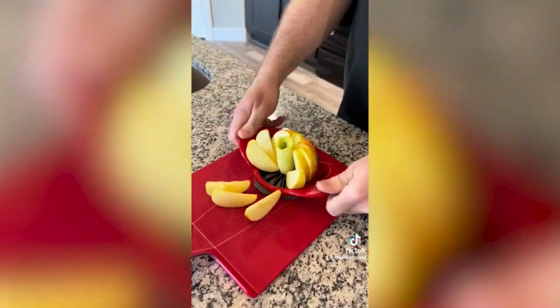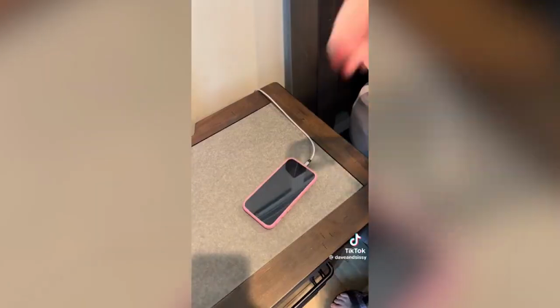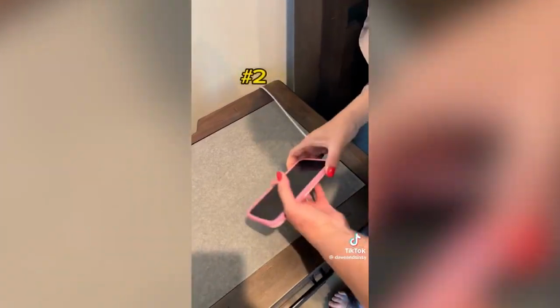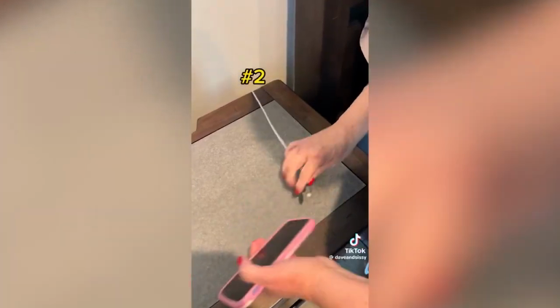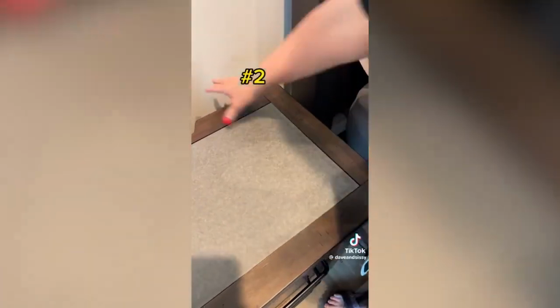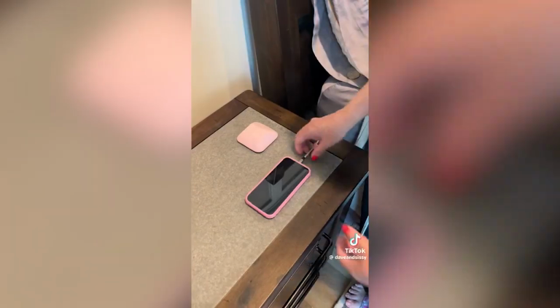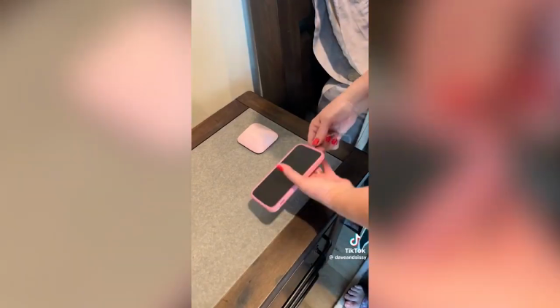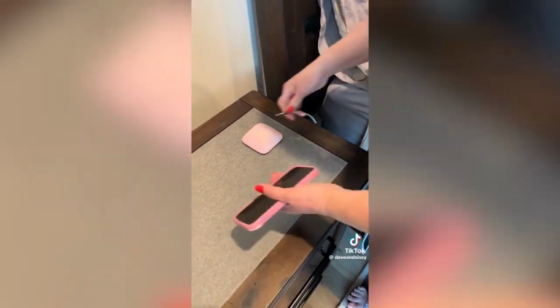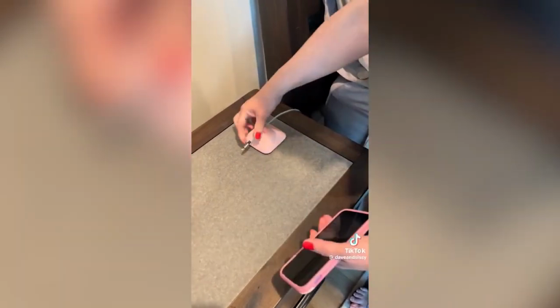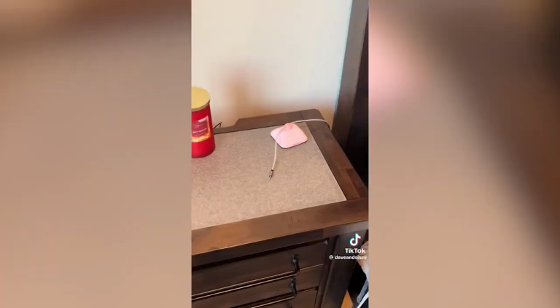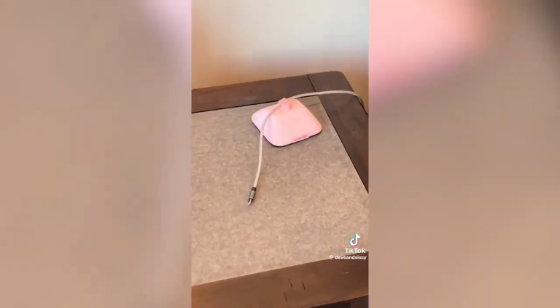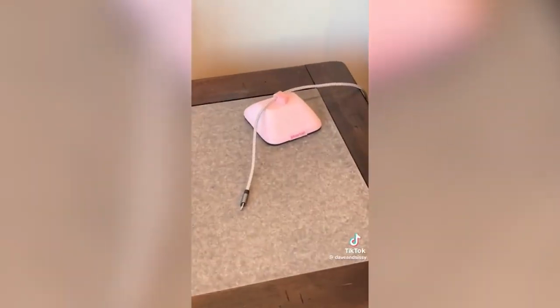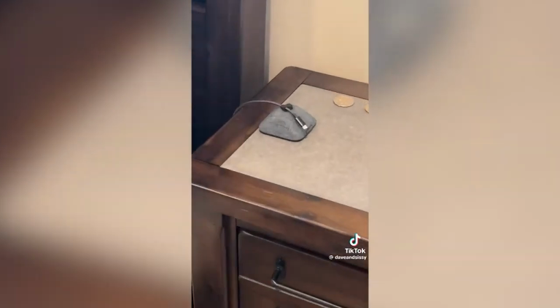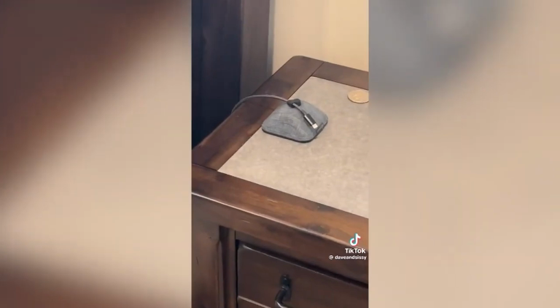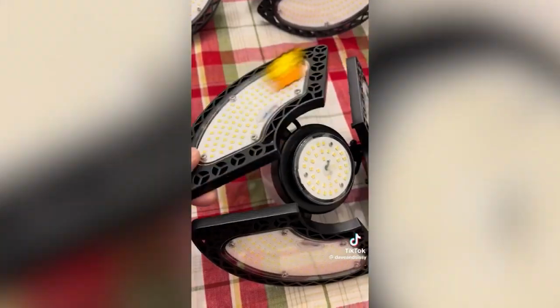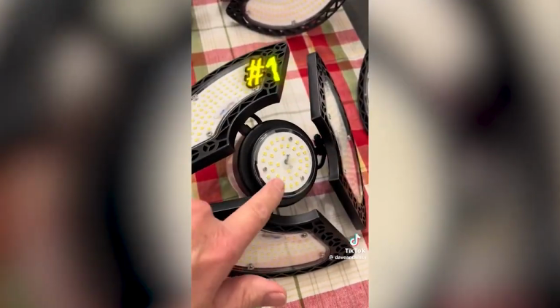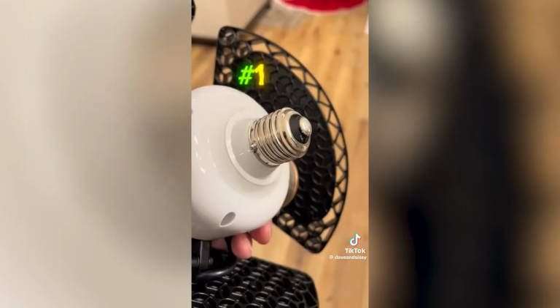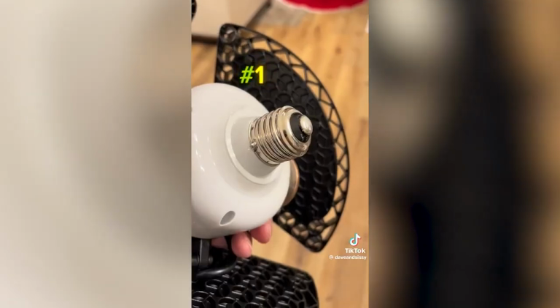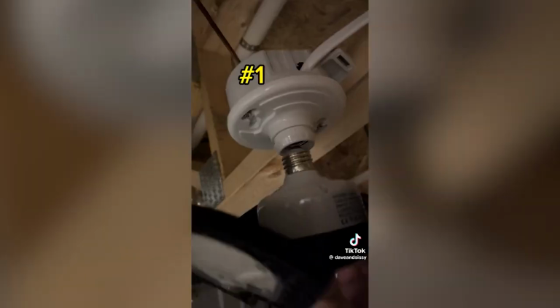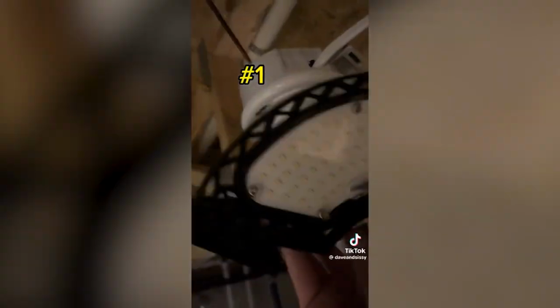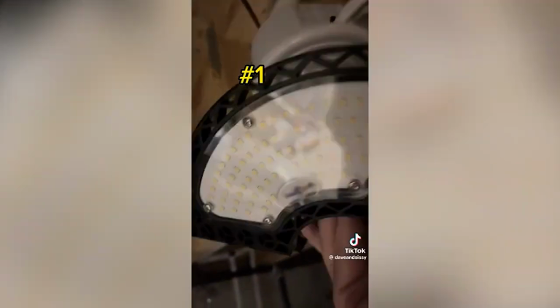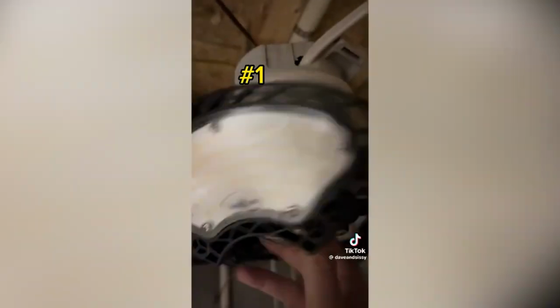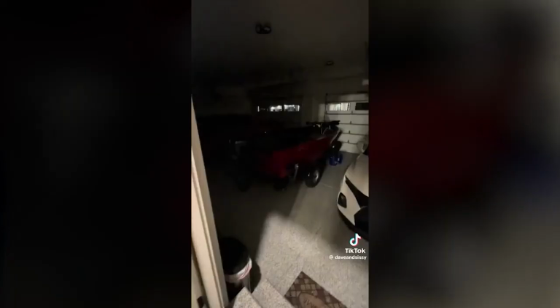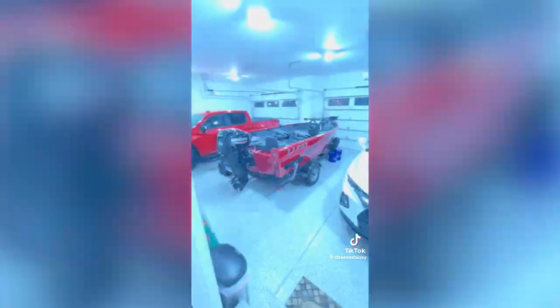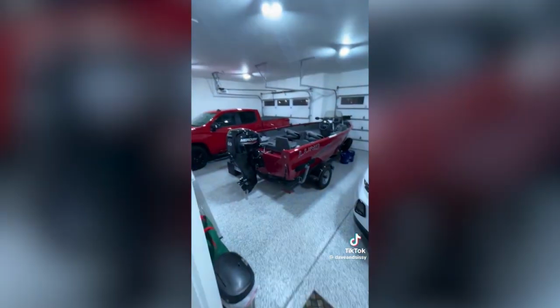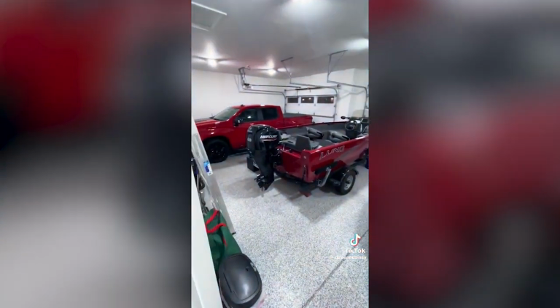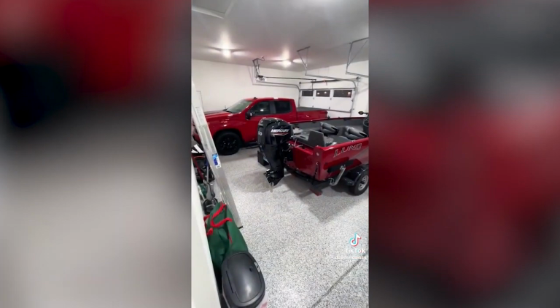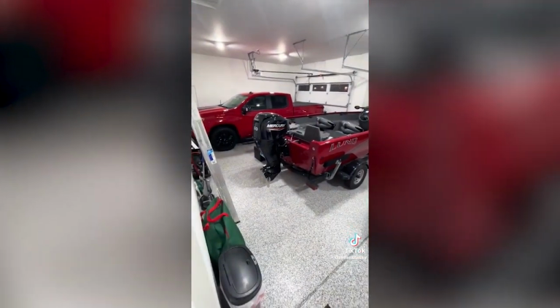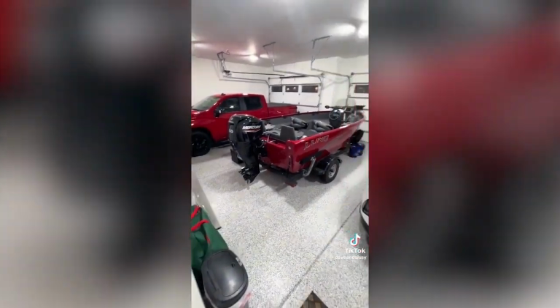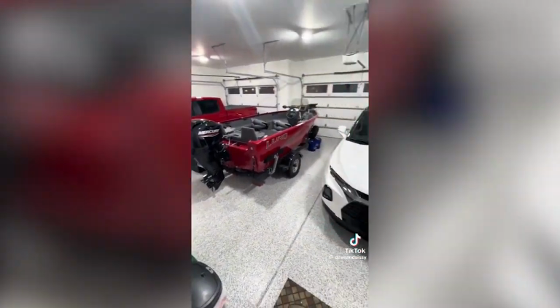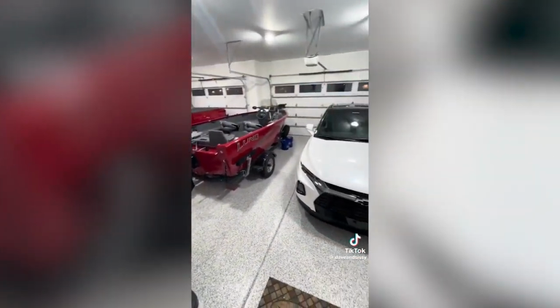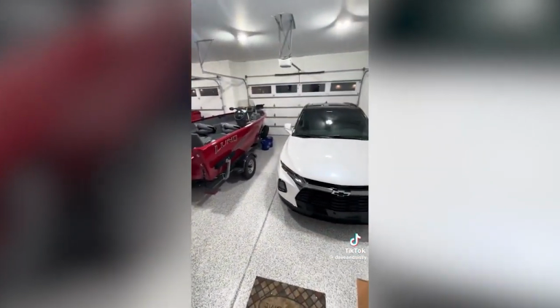This magnetic cord holder that we refuse to live without — Sissy likes the pink one. And the number one still has to be the best LED garage lights and the product that started it all. We love it. Go check out that first video.